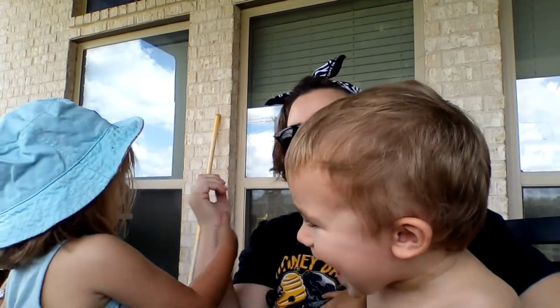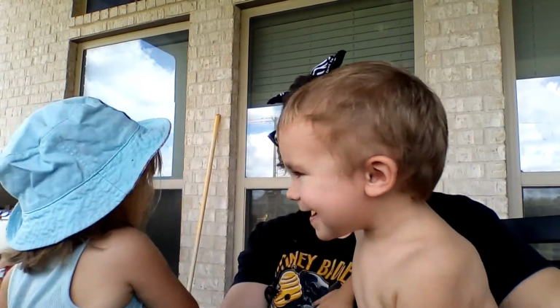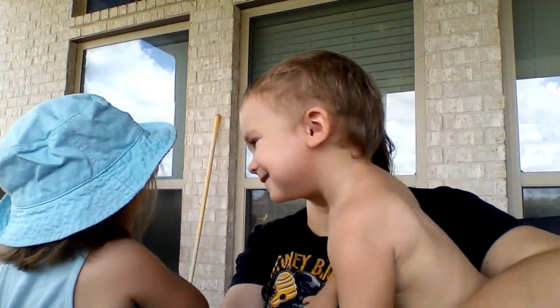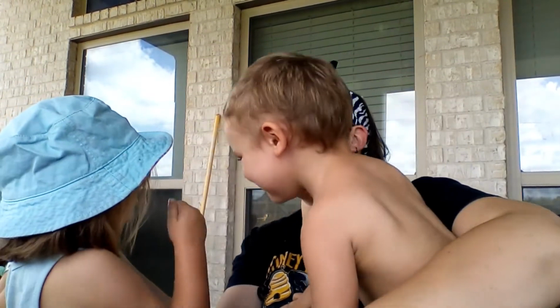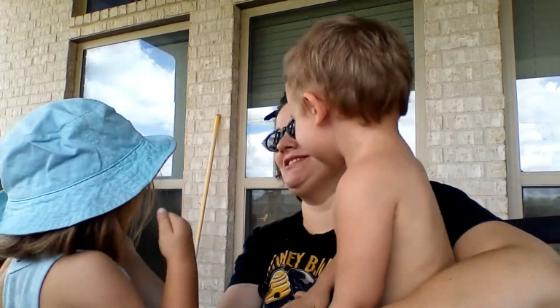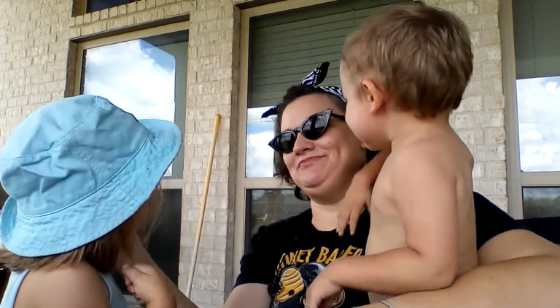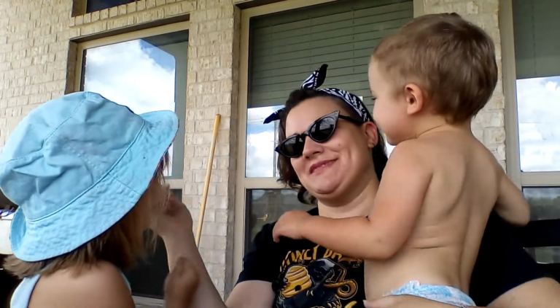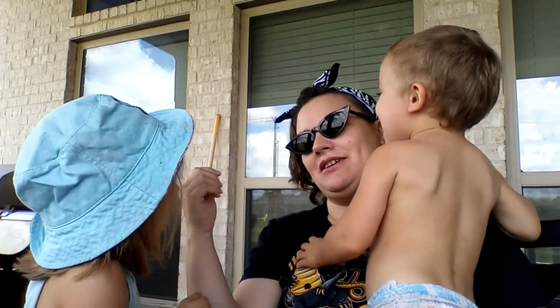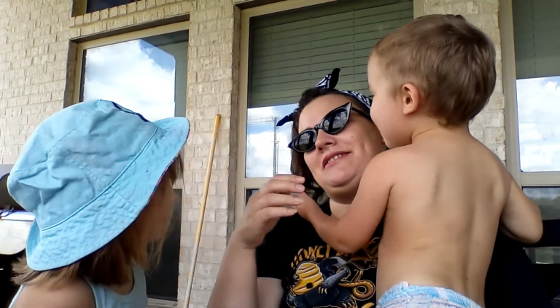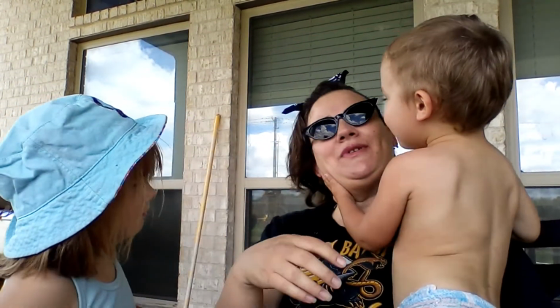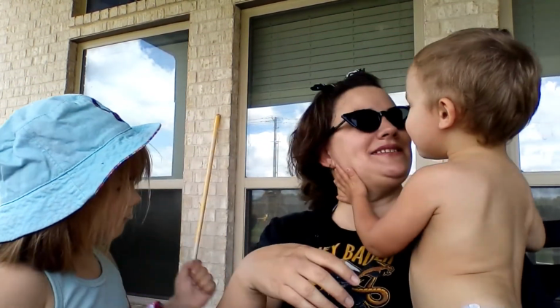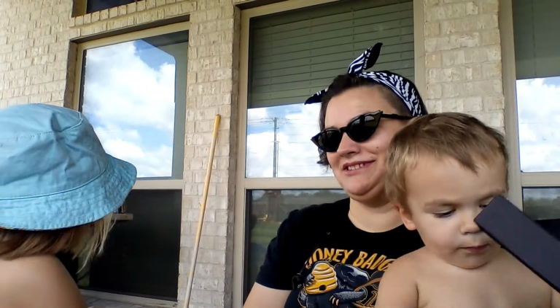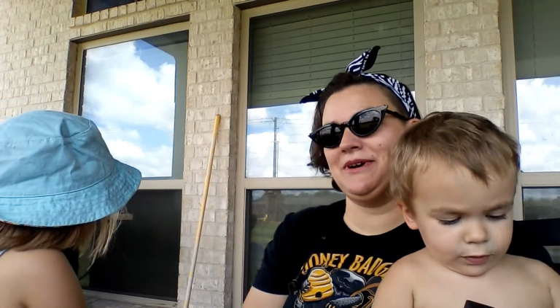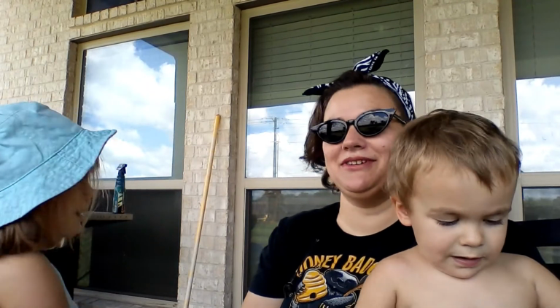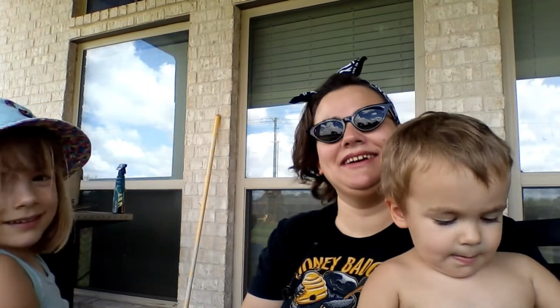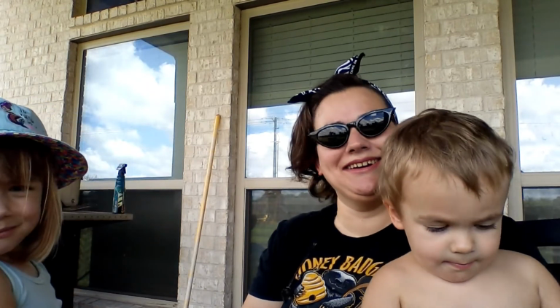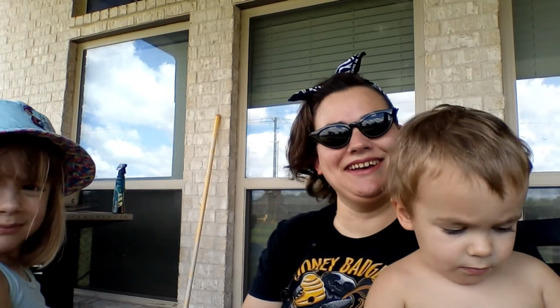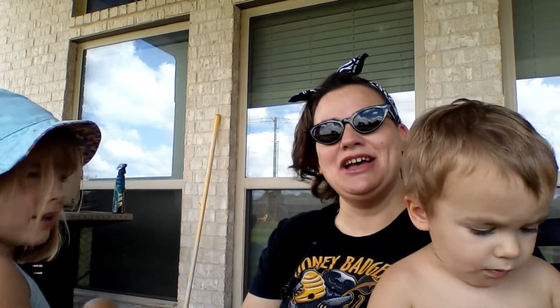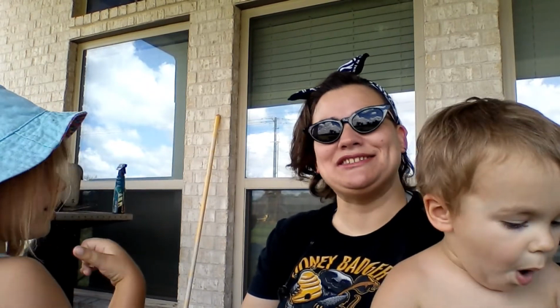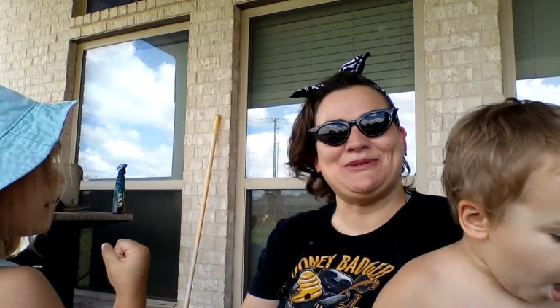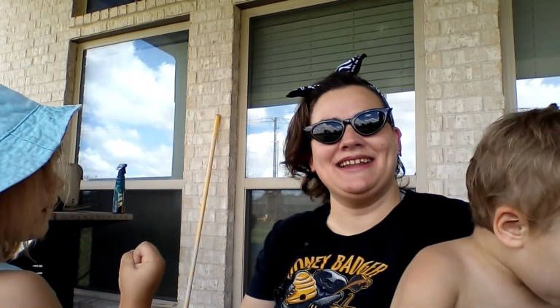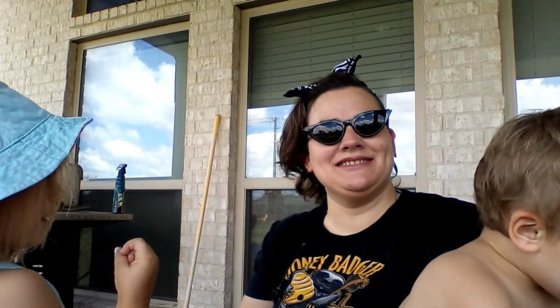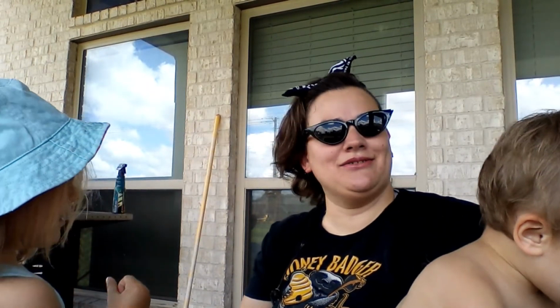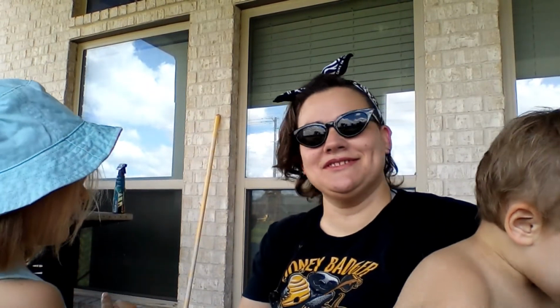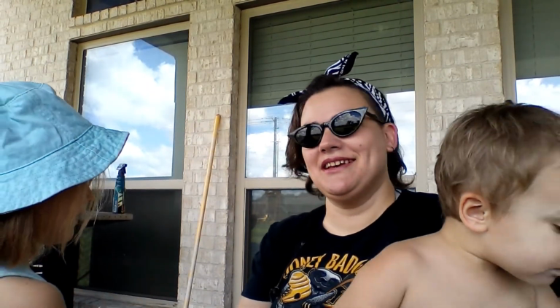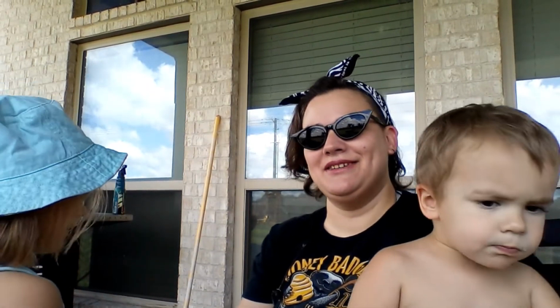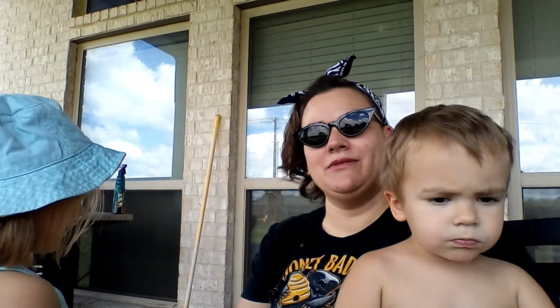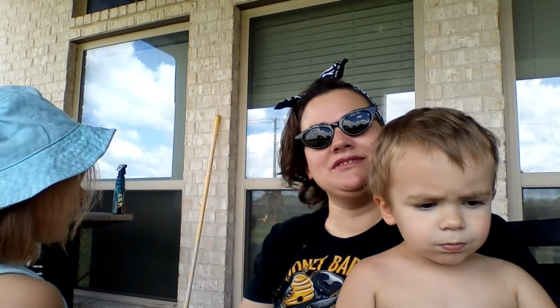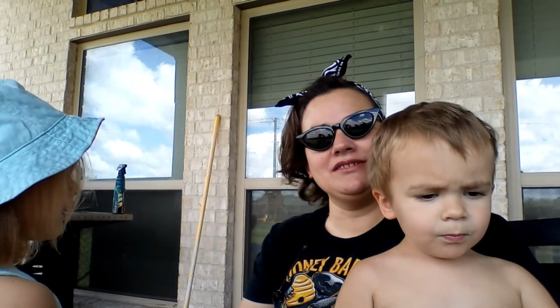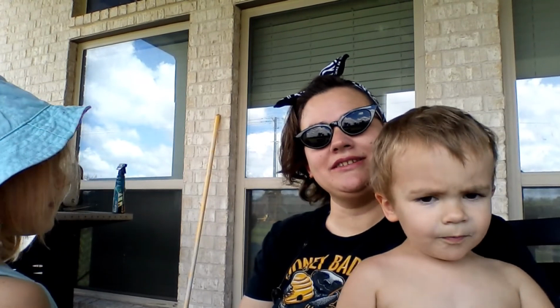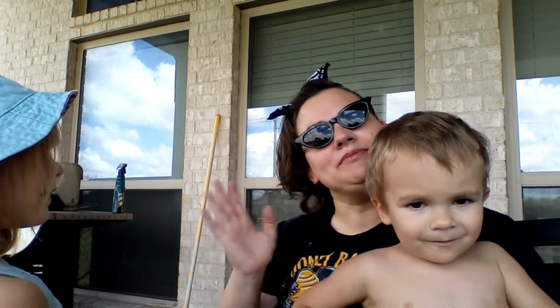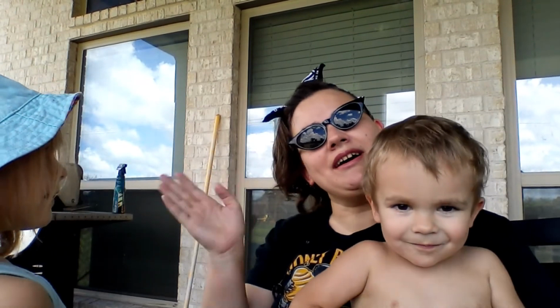Mommy thinks they're pretty awesome. Let's take a hug. So that is those, and we will talk to you all later. Bye!